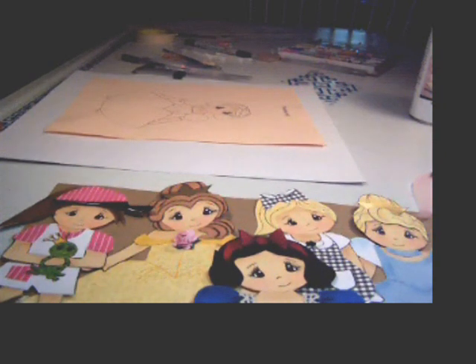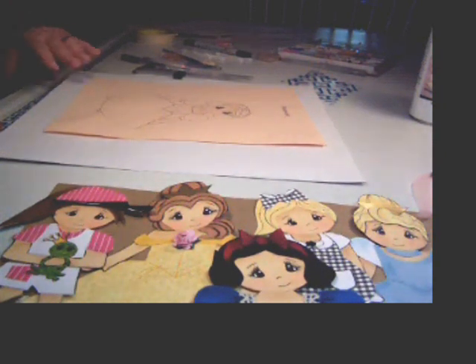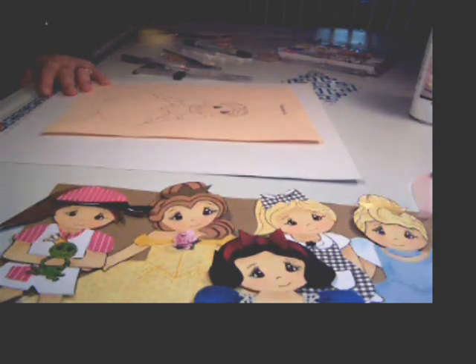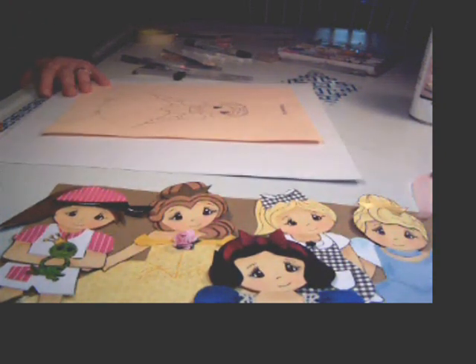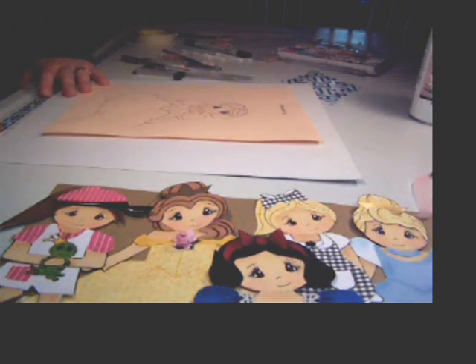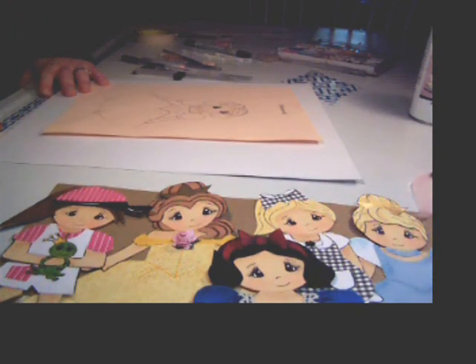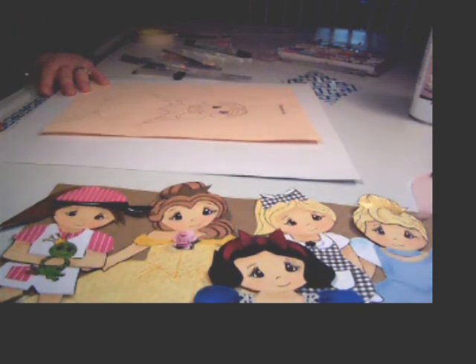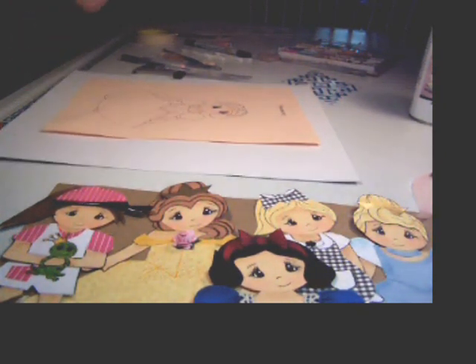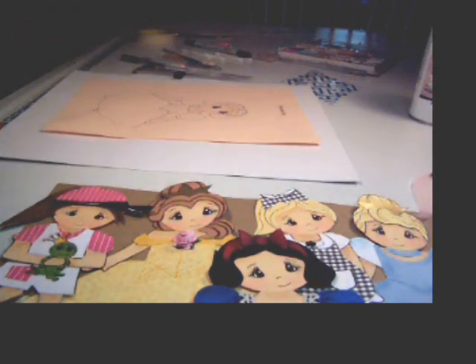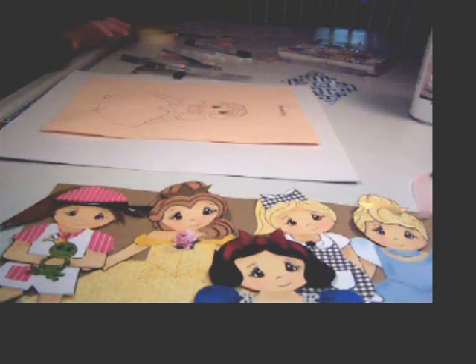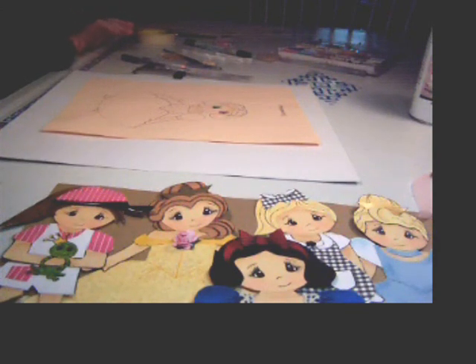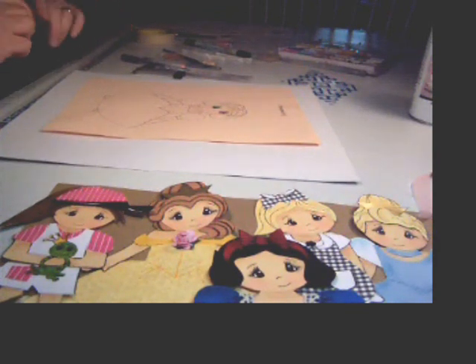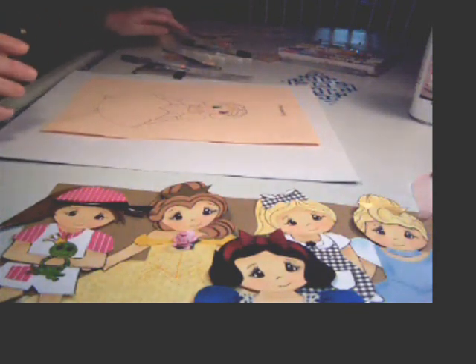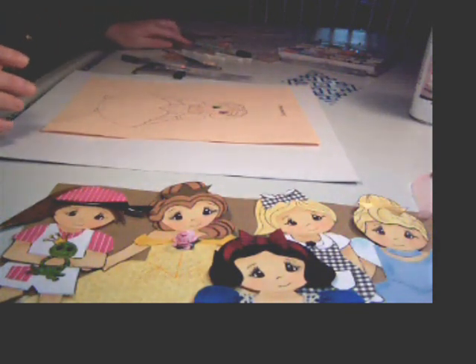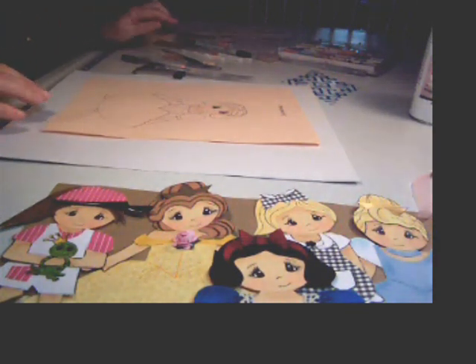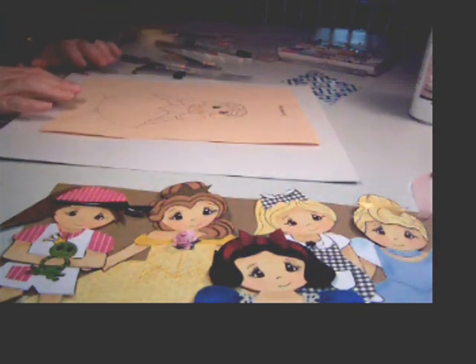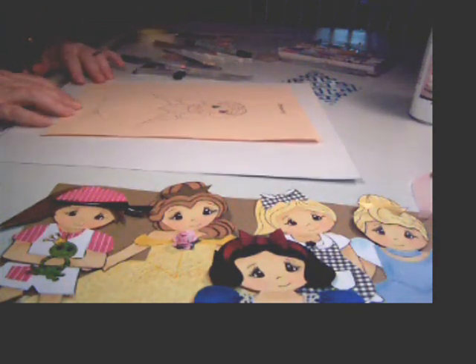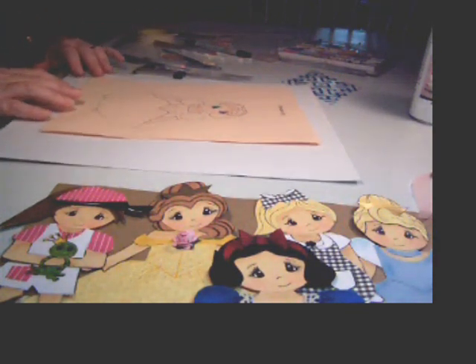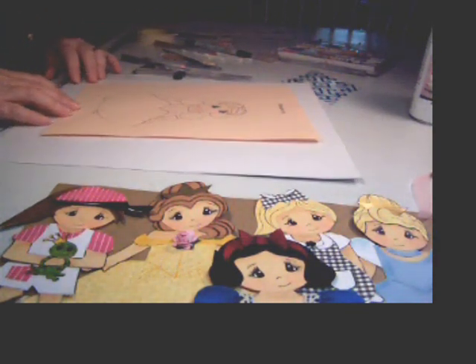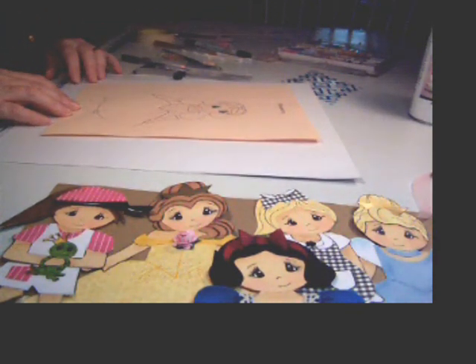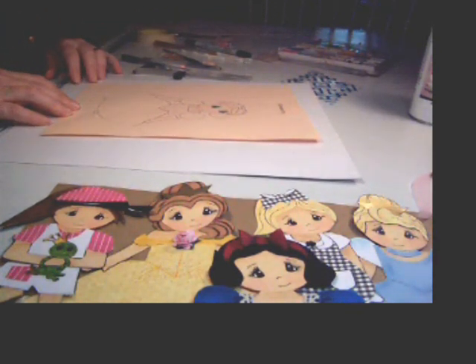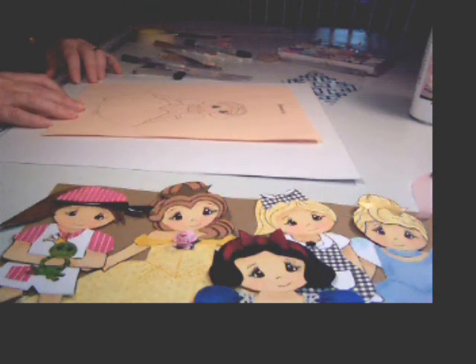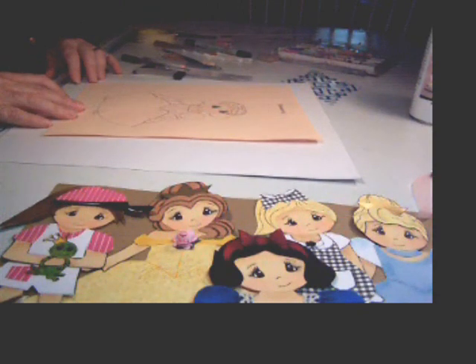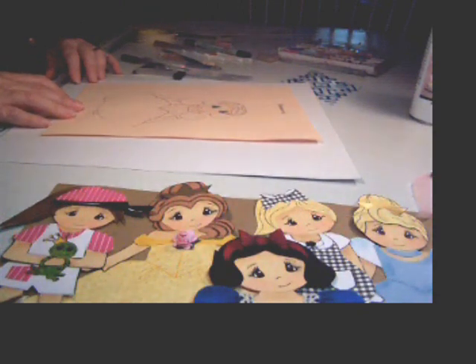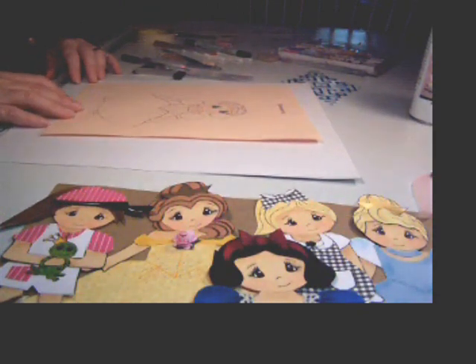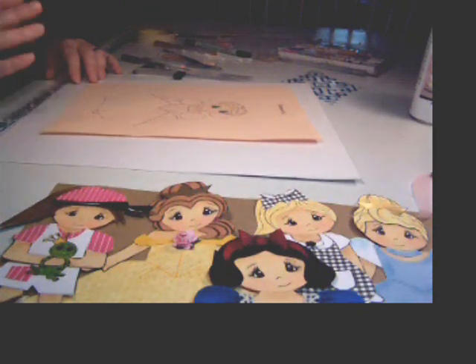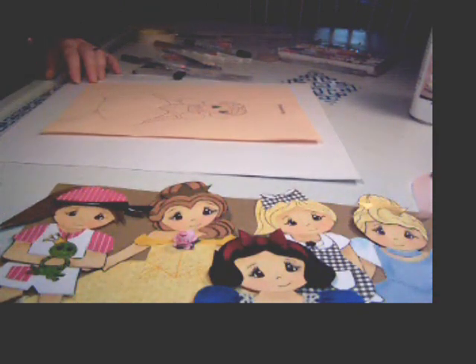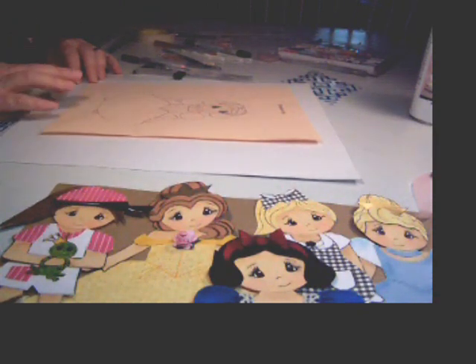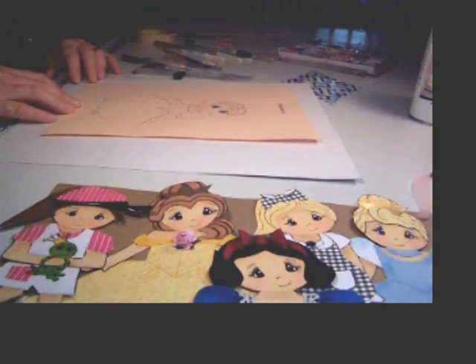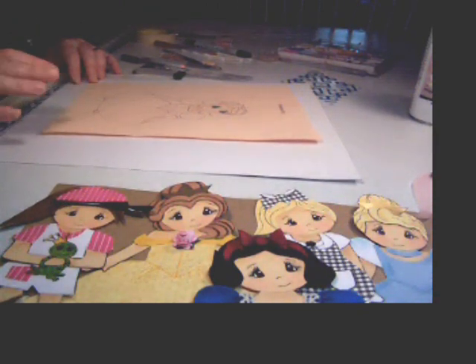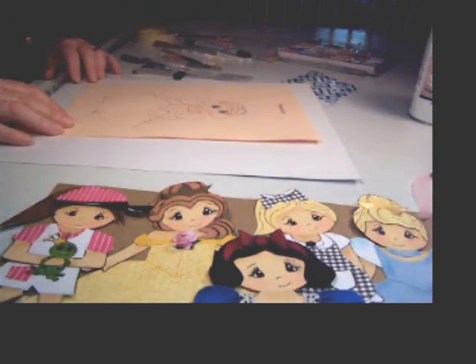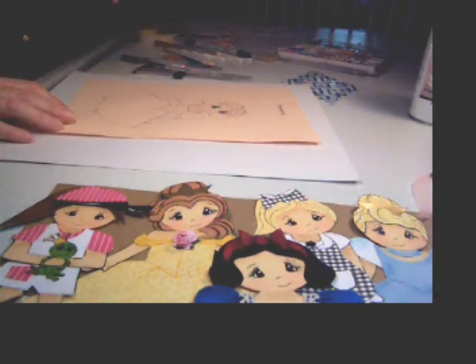There are just a couple tips I want to share with you working with these paper piece princesses and little girls. I want to share how I shade and get their cheeks on and some shading very simply.